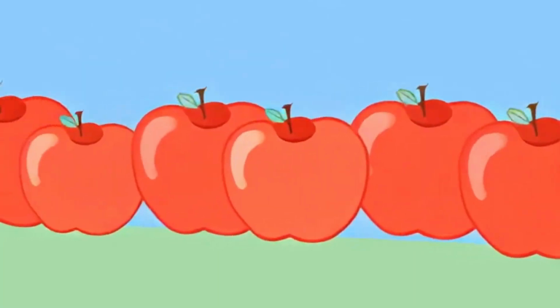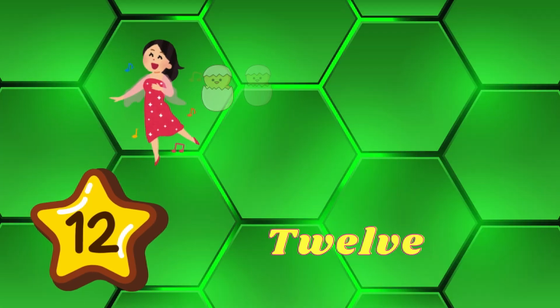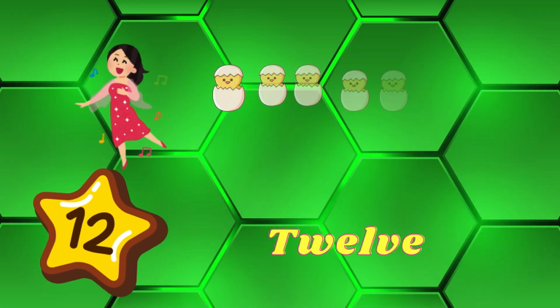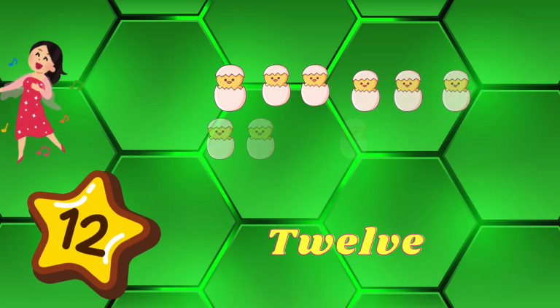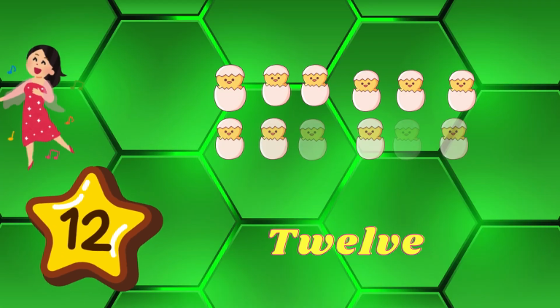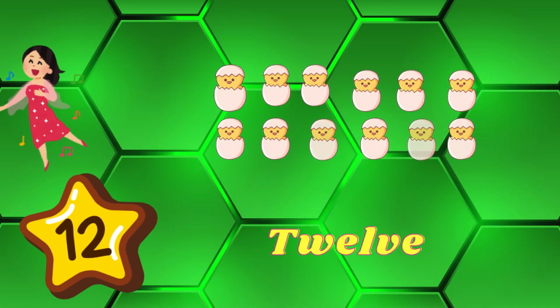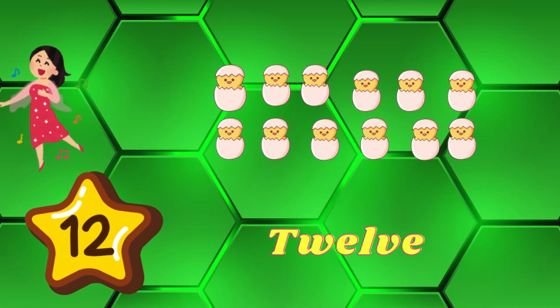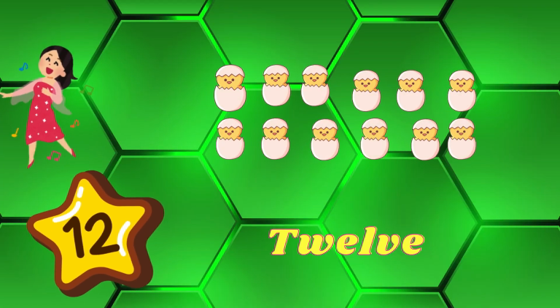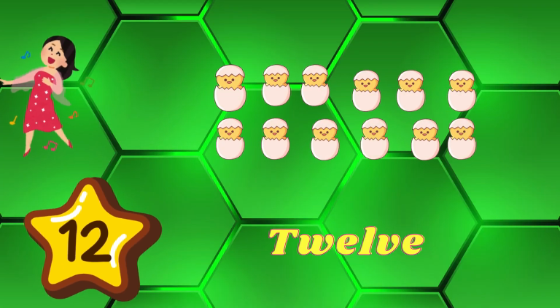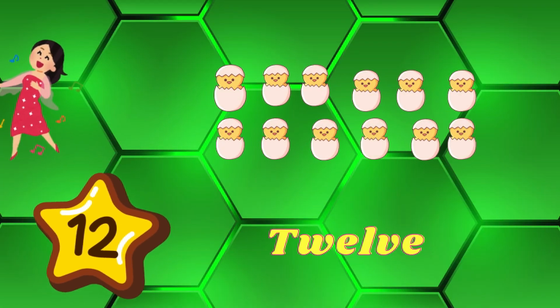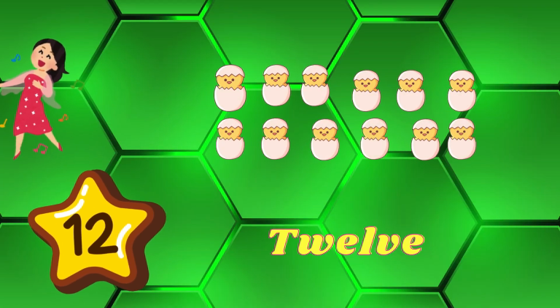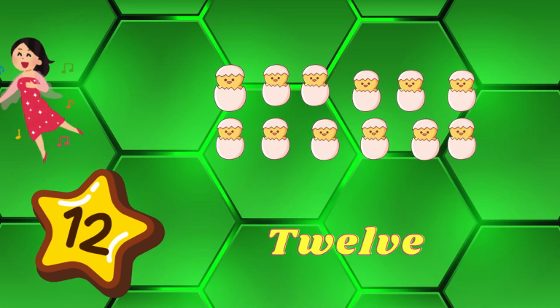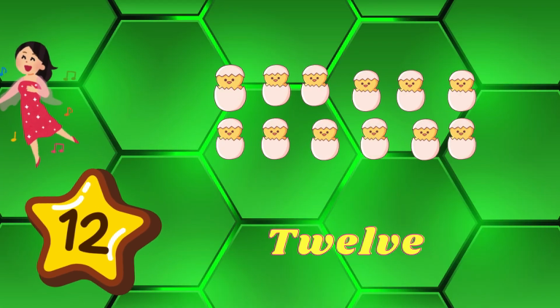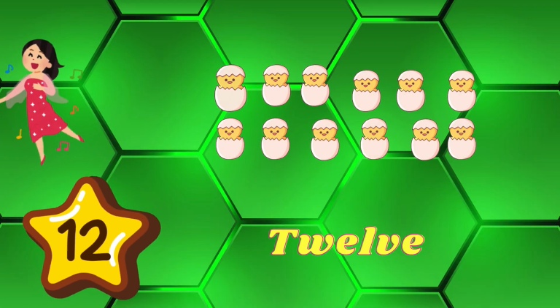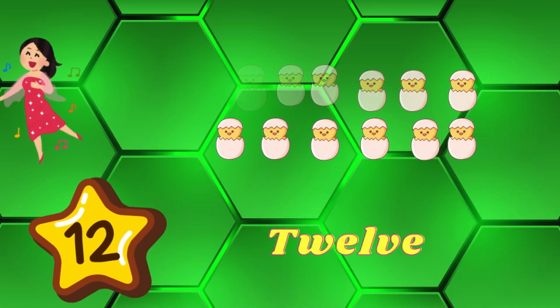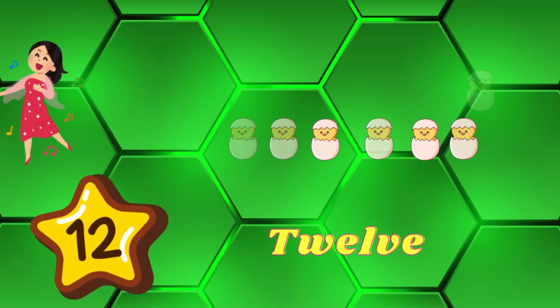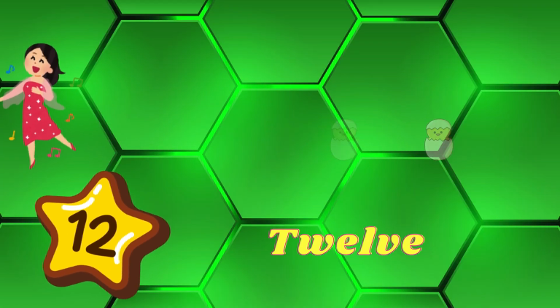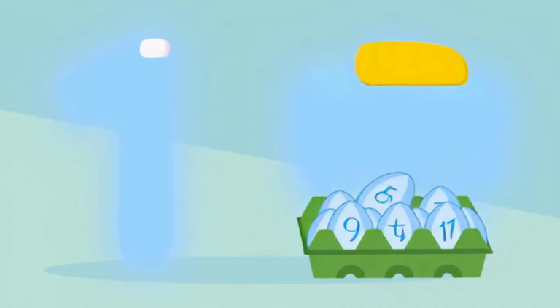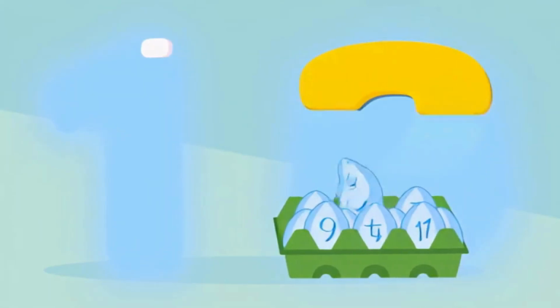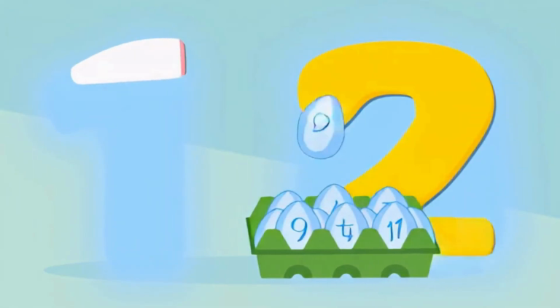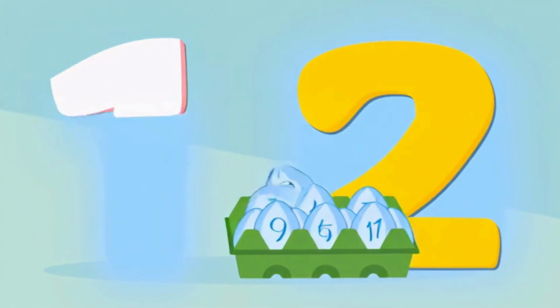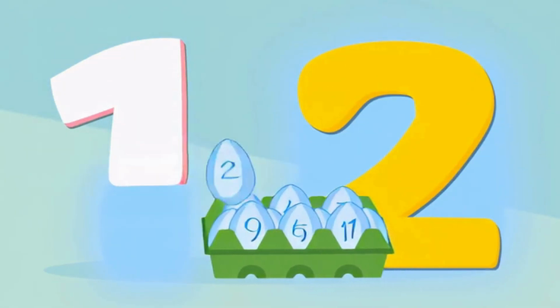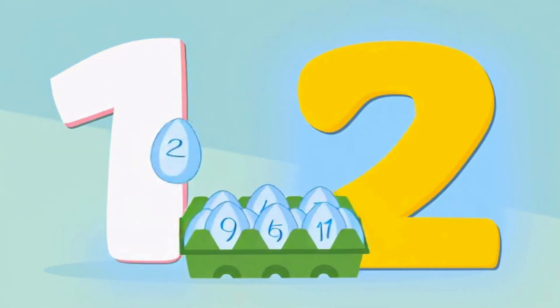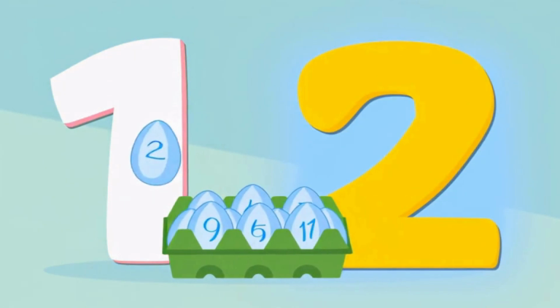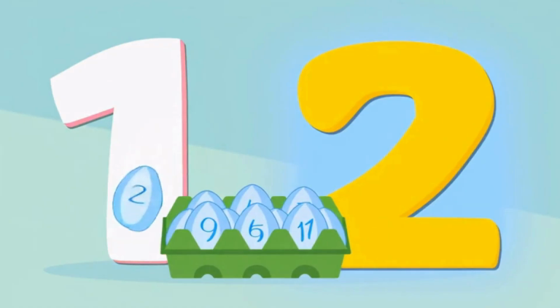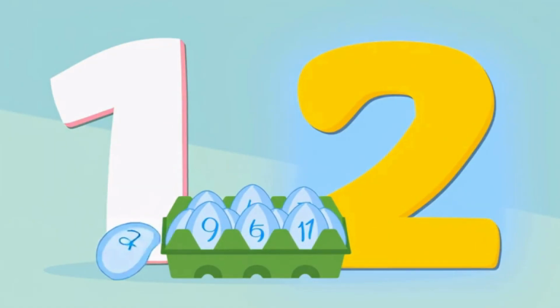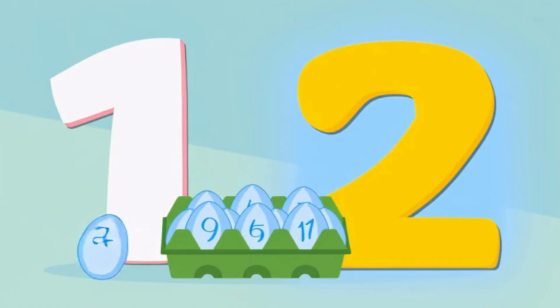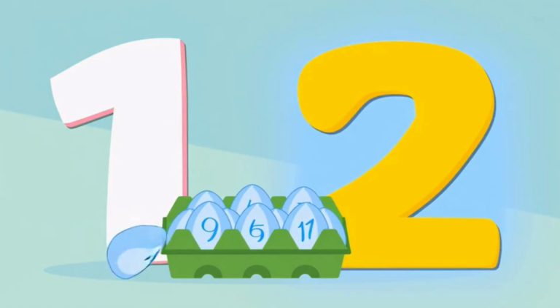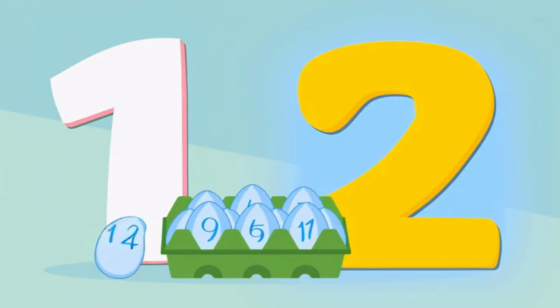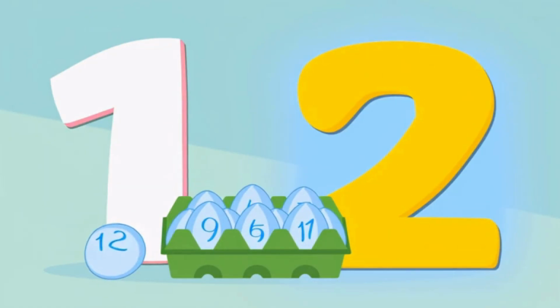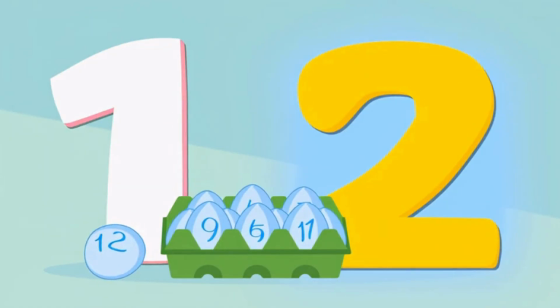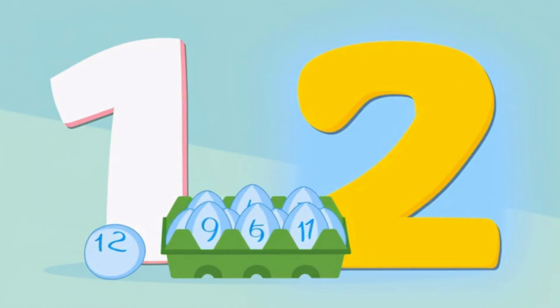12 is one and then a two. A dozen eggs are 12 for you. How many eggs are in the tray? 12 are sitting there today.